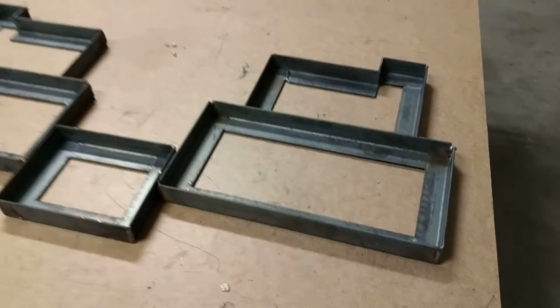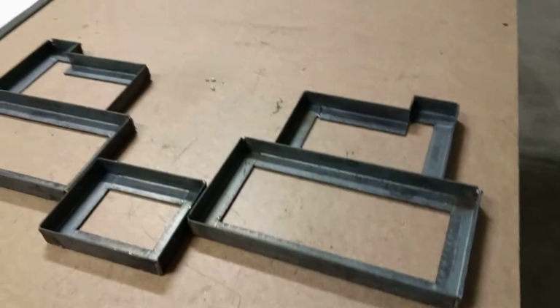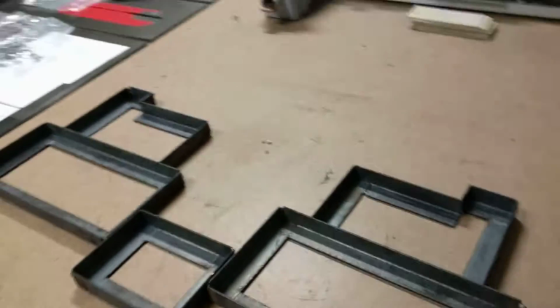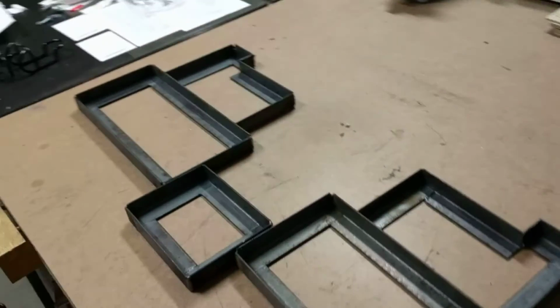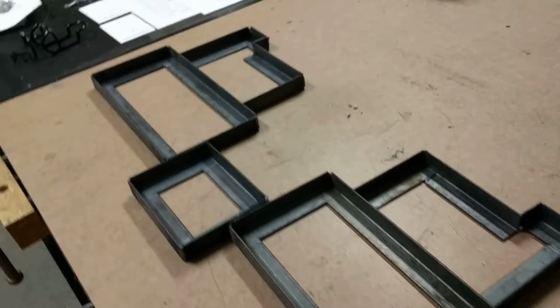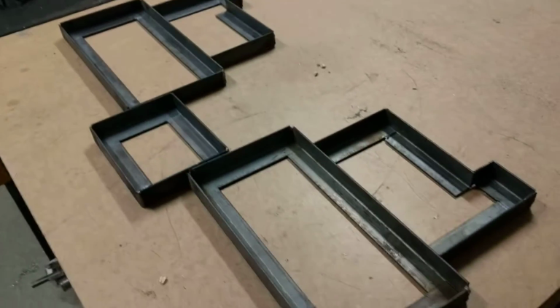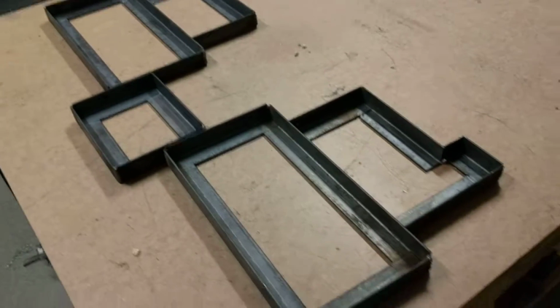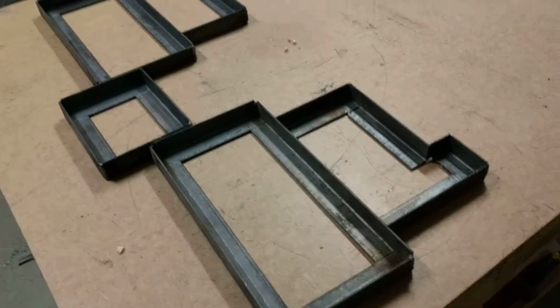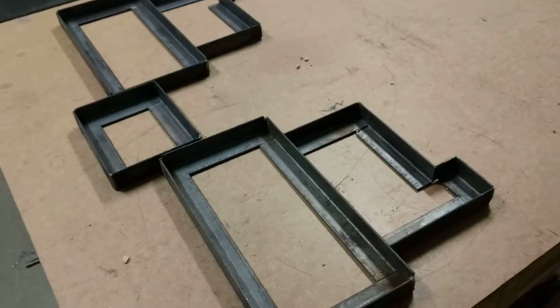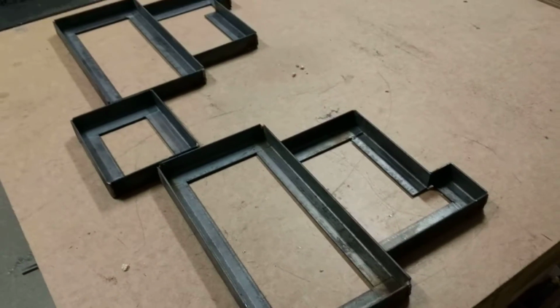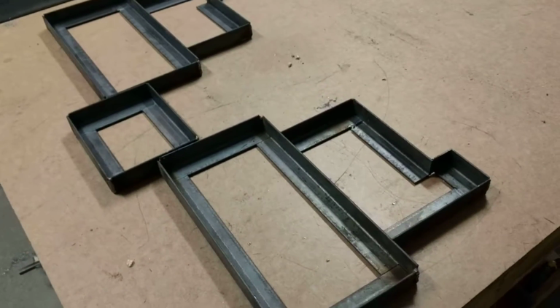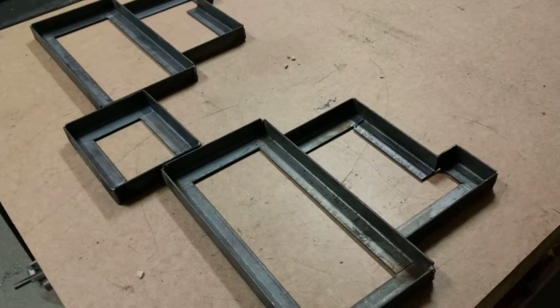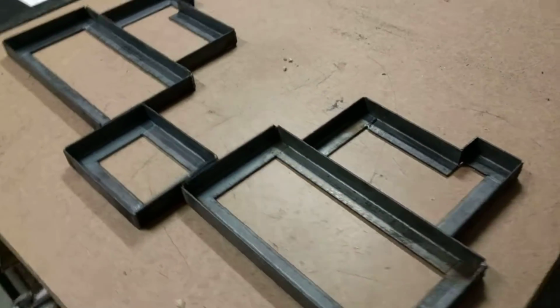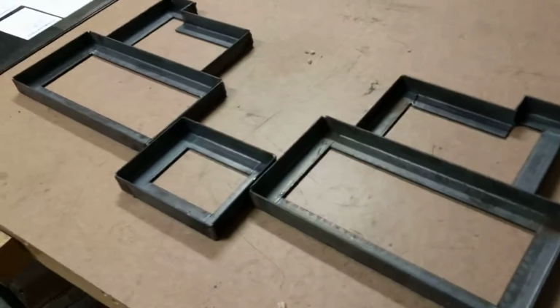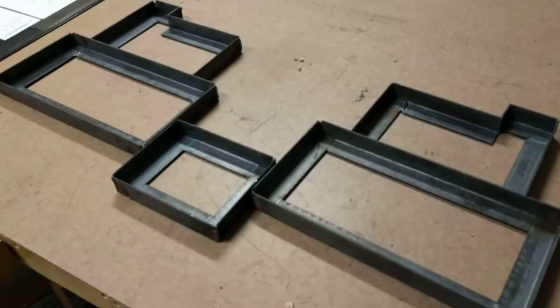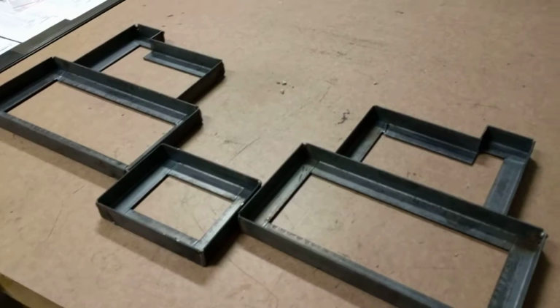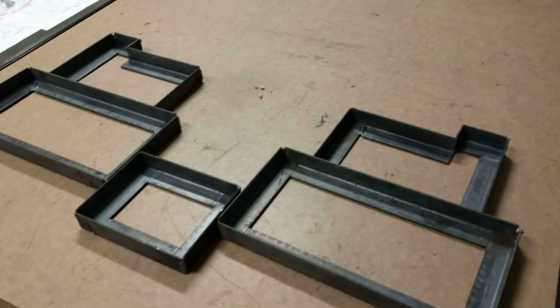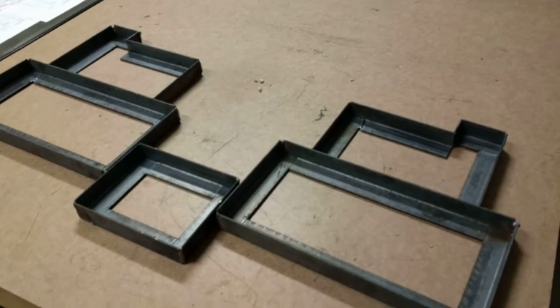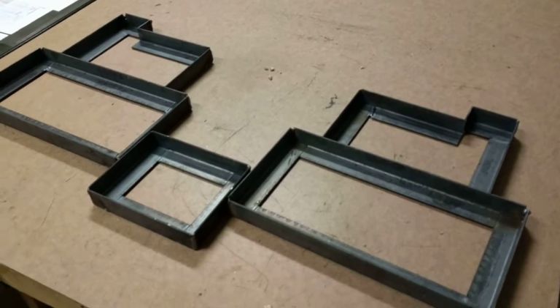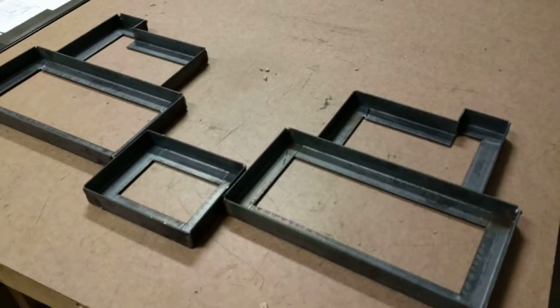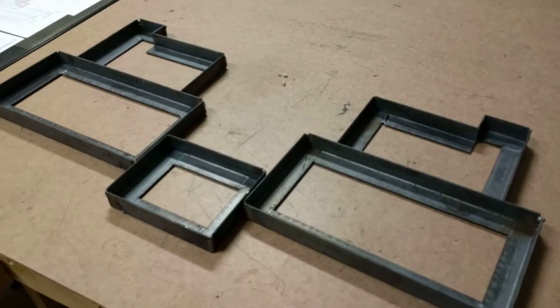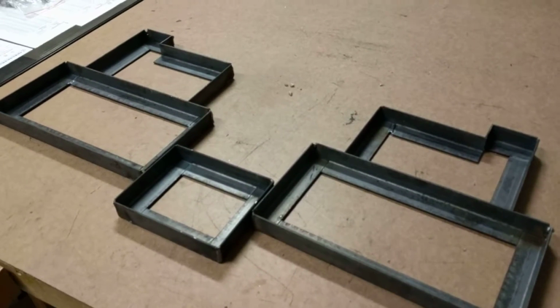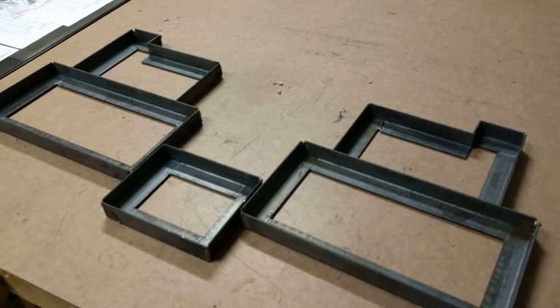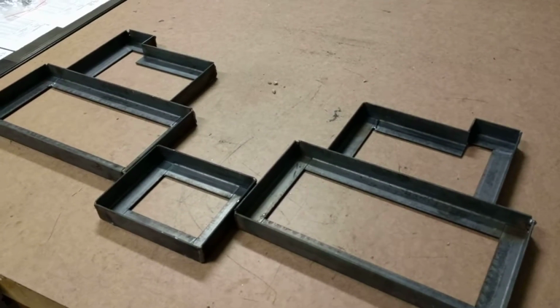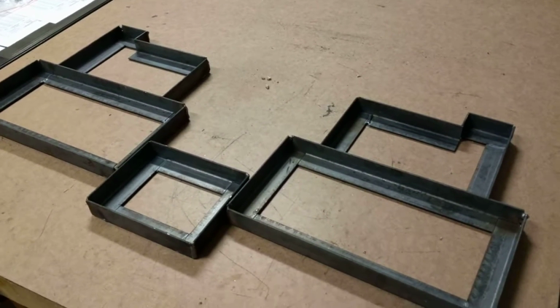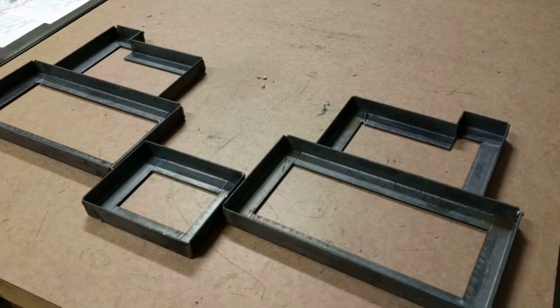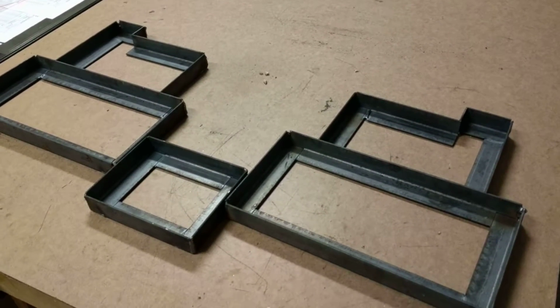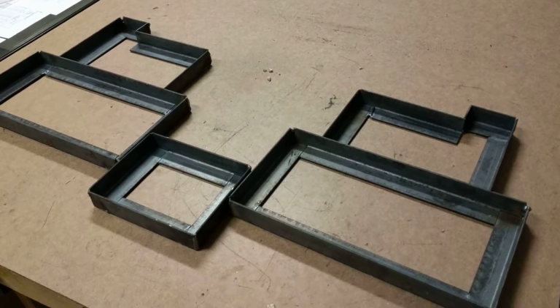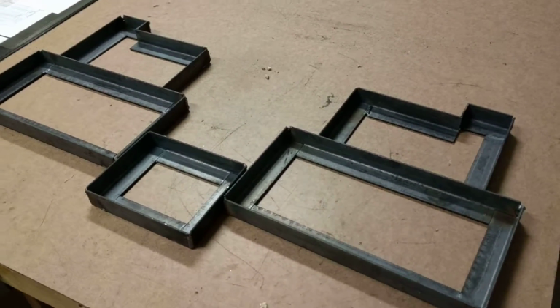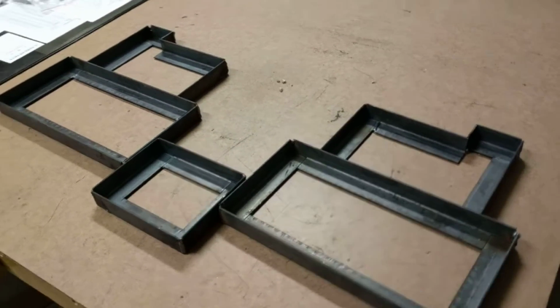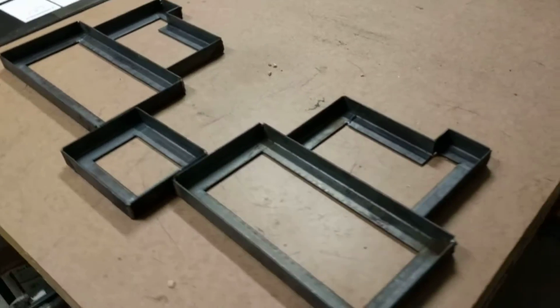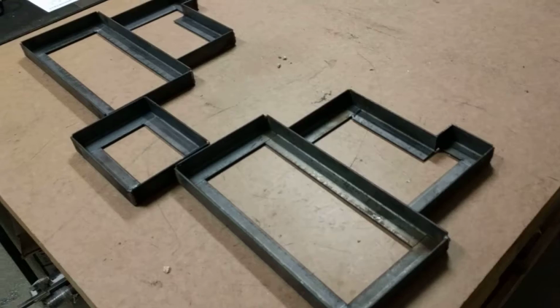I'm gonna call it a night, I'm happy with that. Then I'll put the sides on and the banding around the top, and then work out how it's actually gonna go in the car.